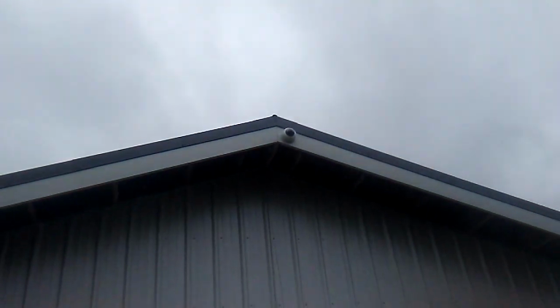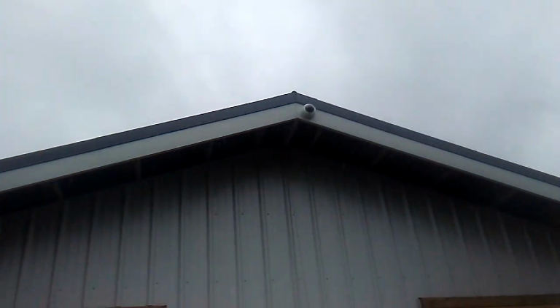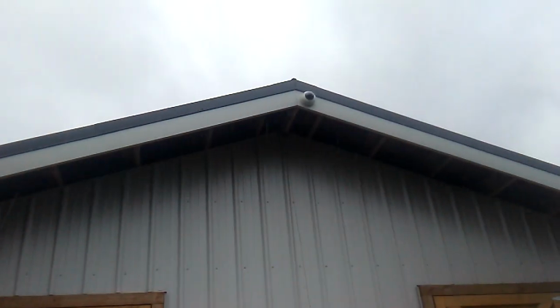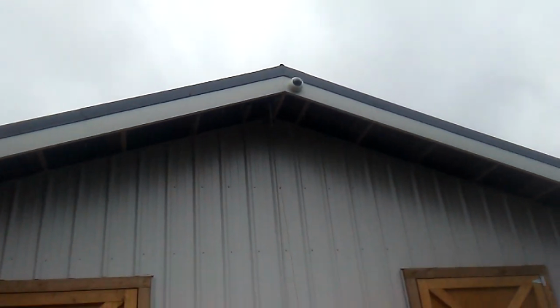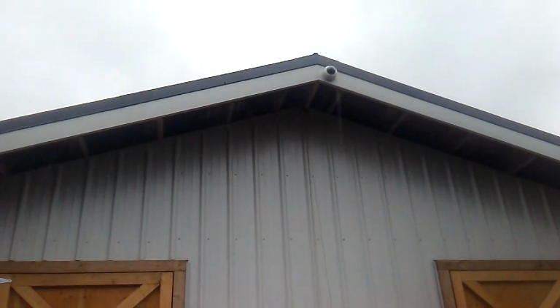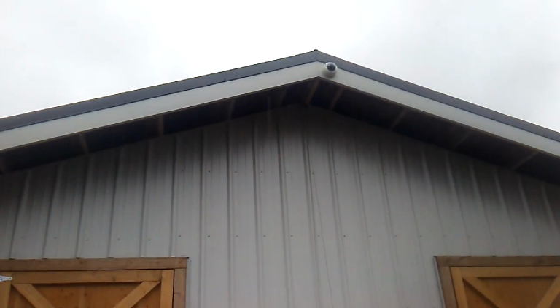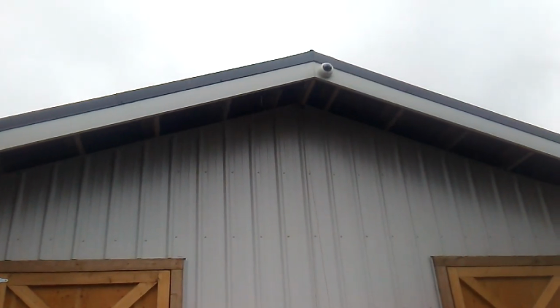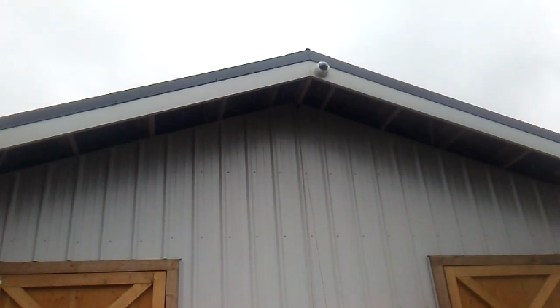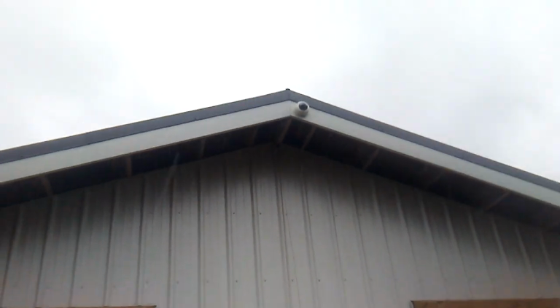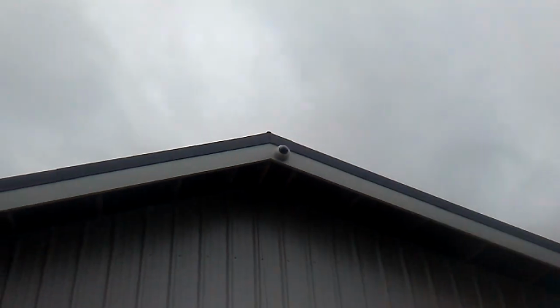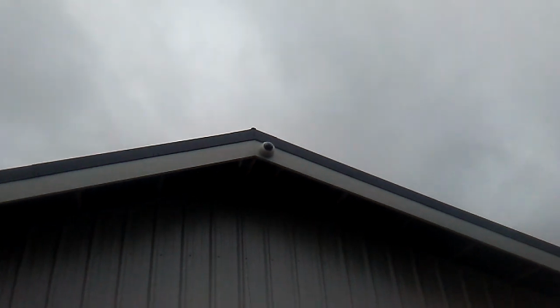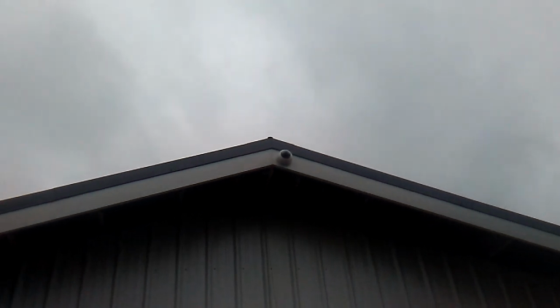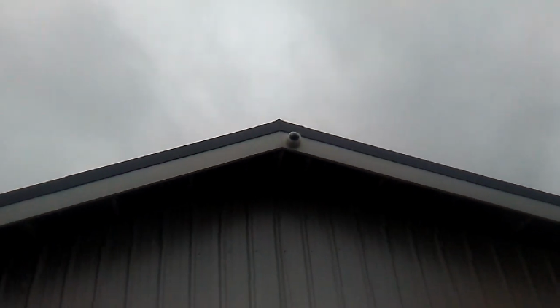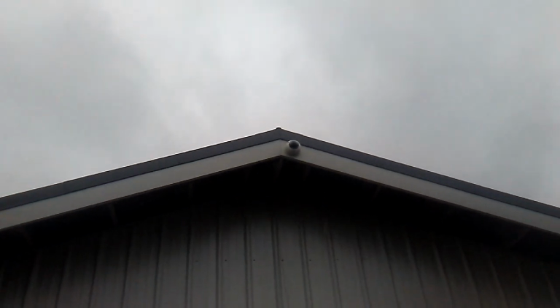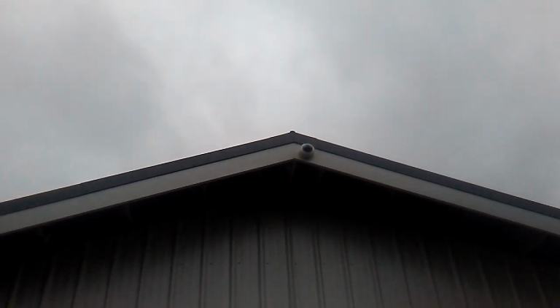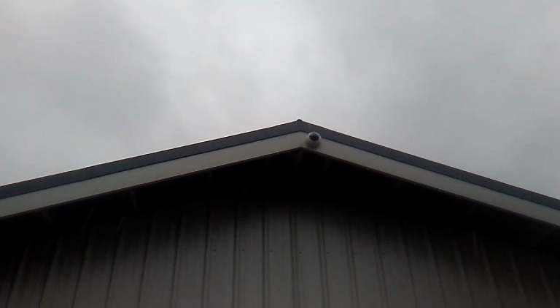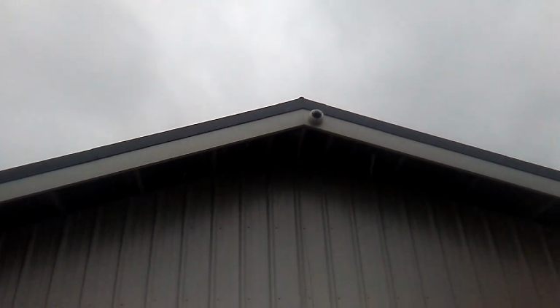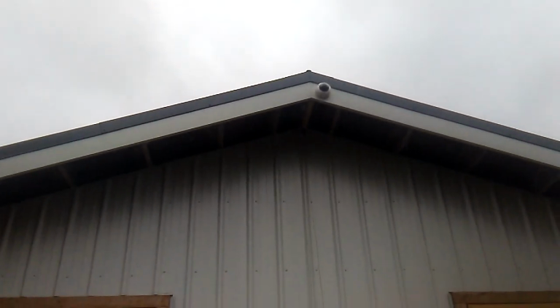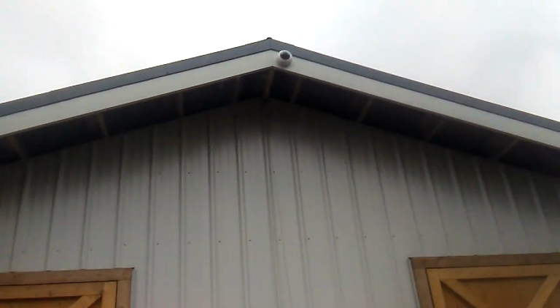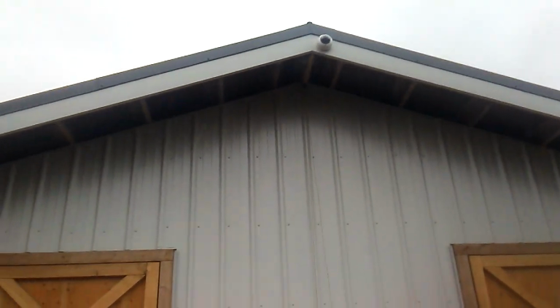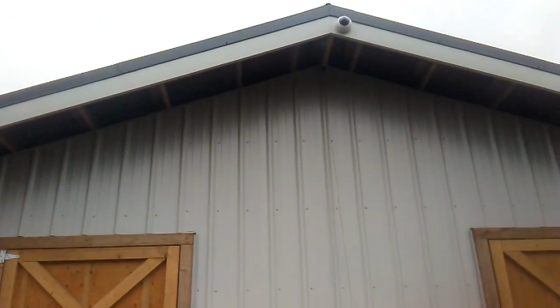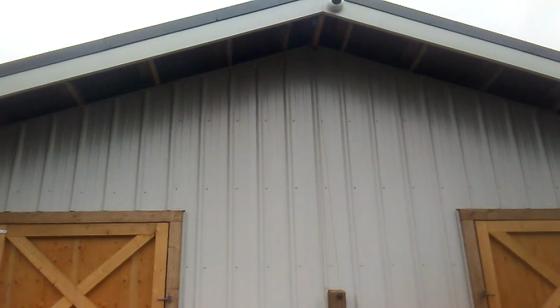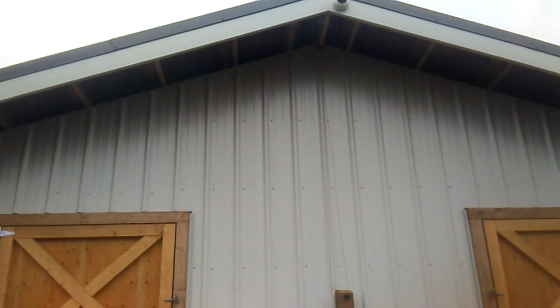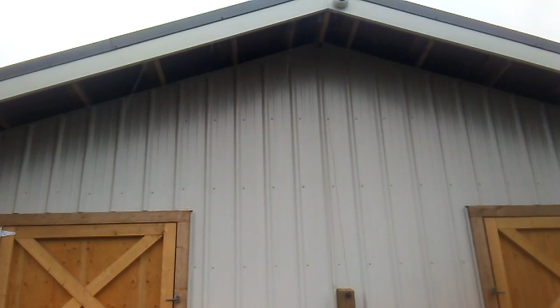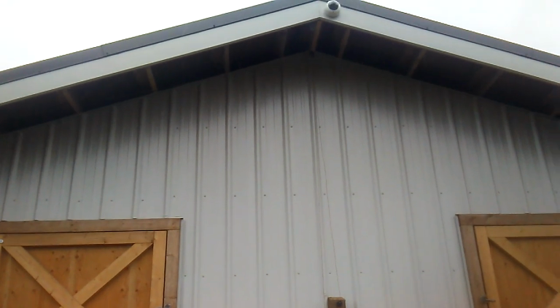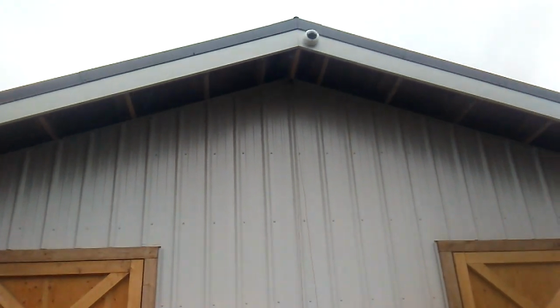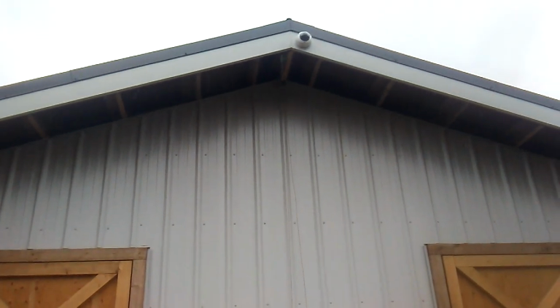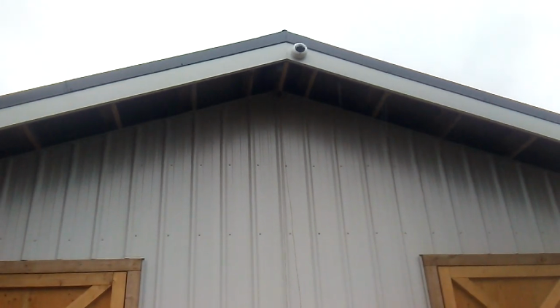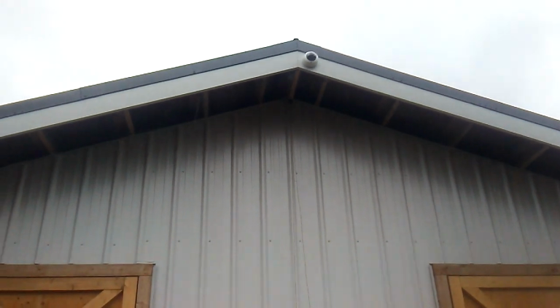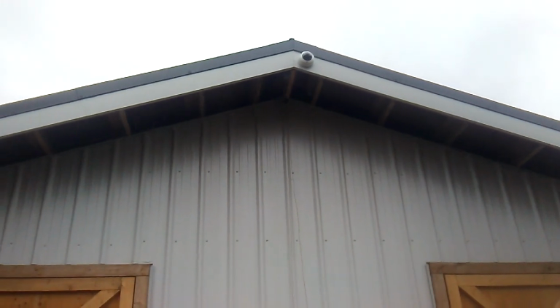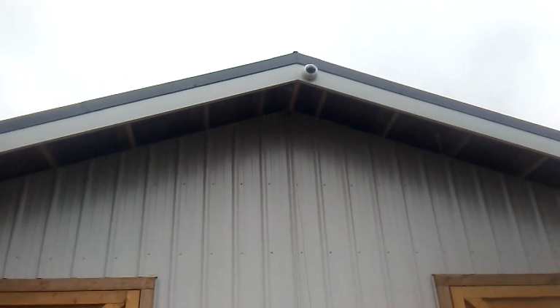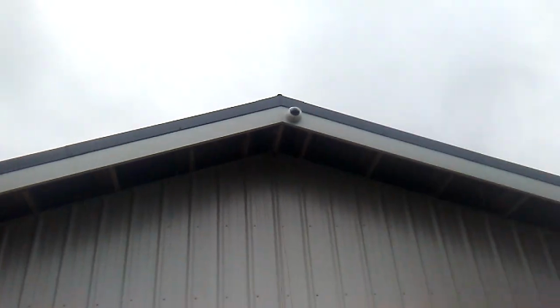Hello again. This is one of the cameras I installed on what we call the stables down here. I'm just documenting the installation.